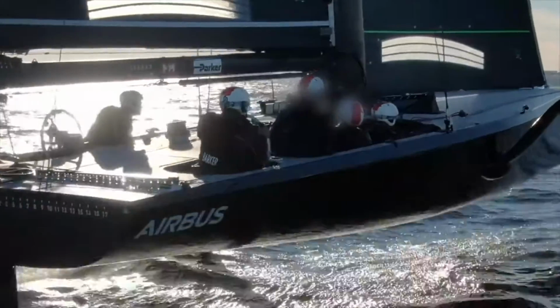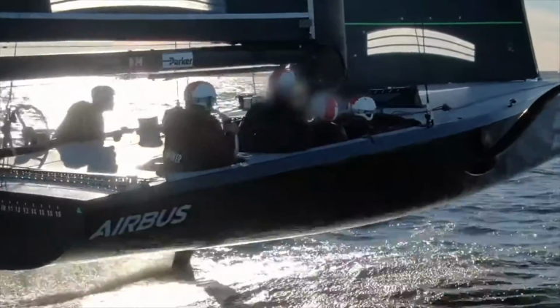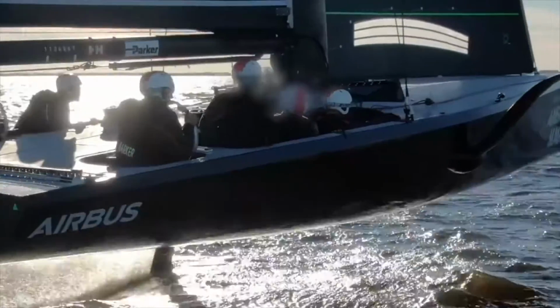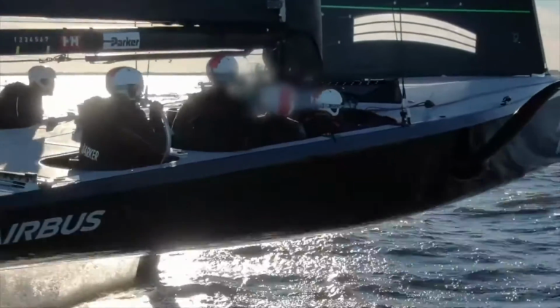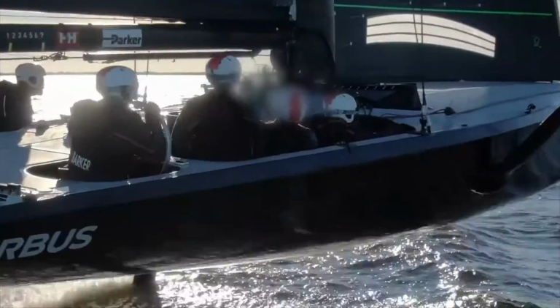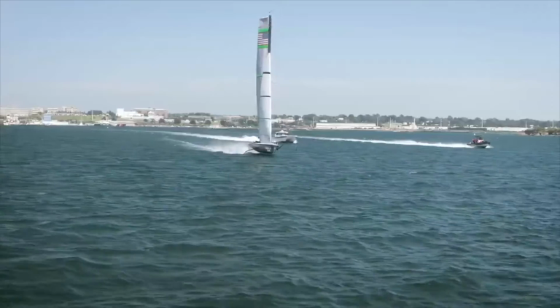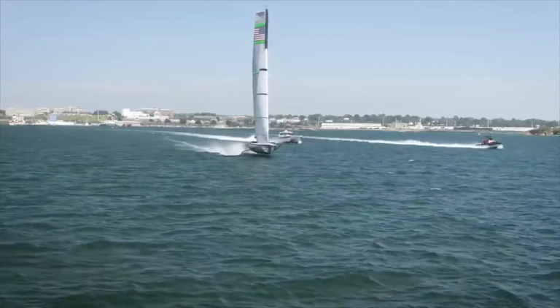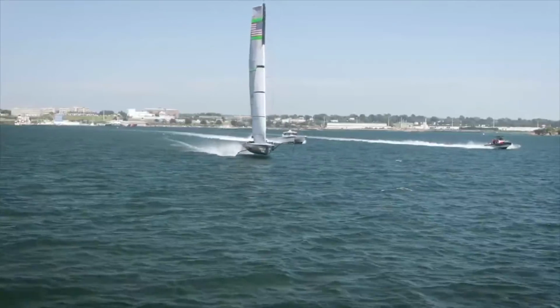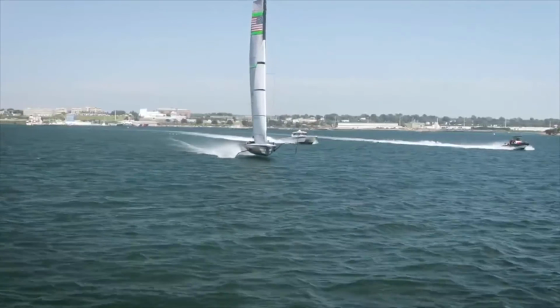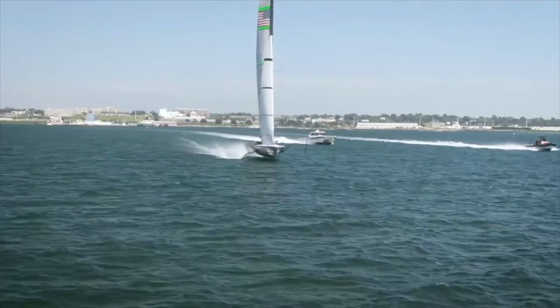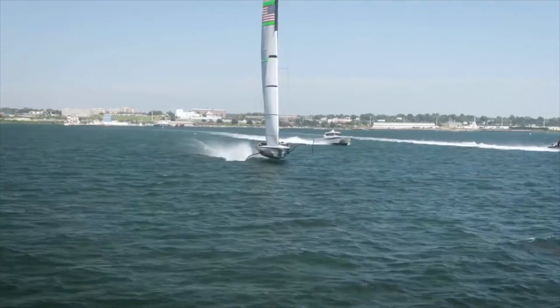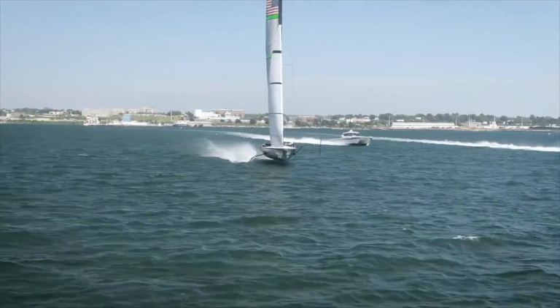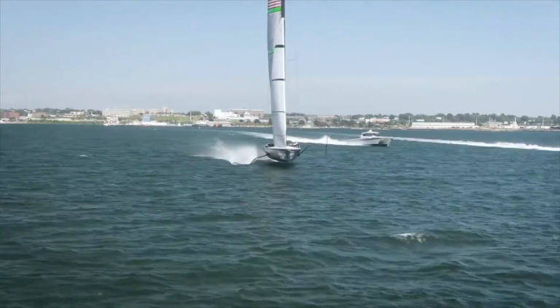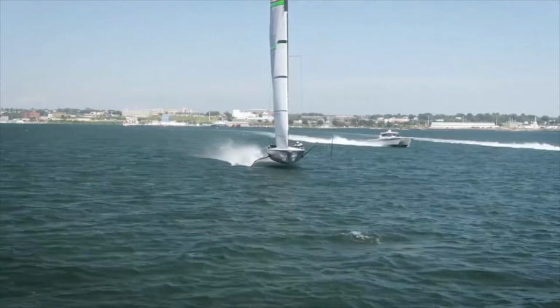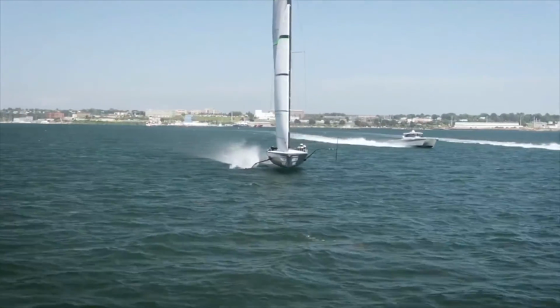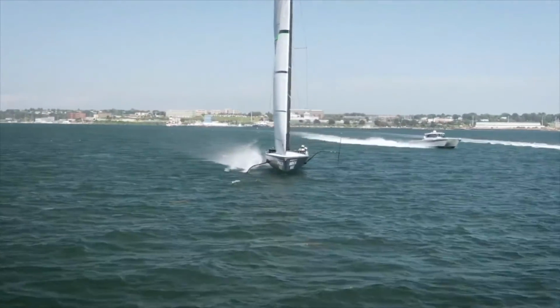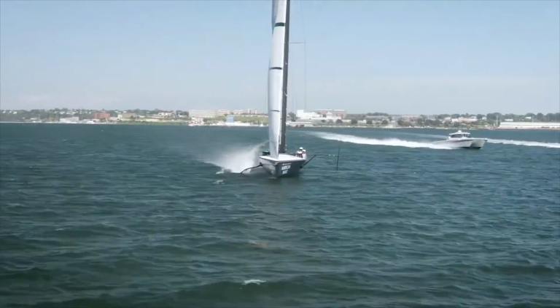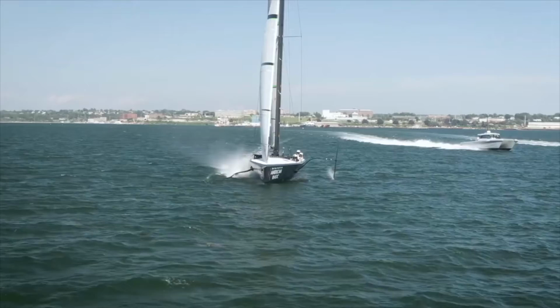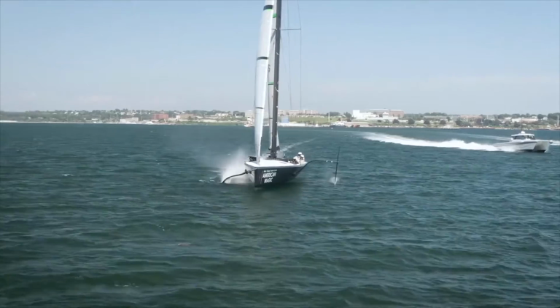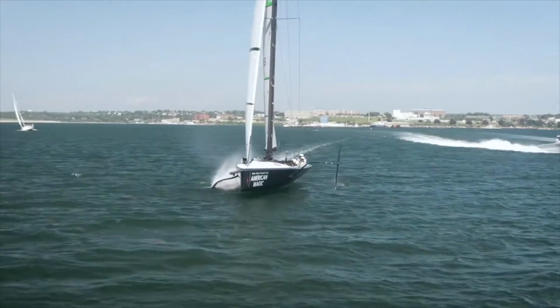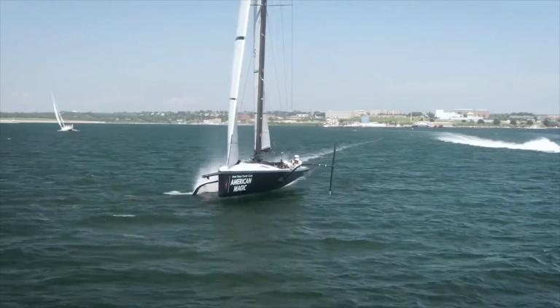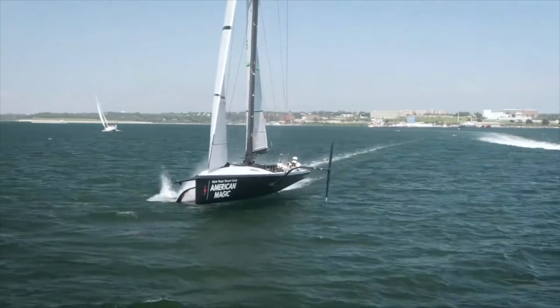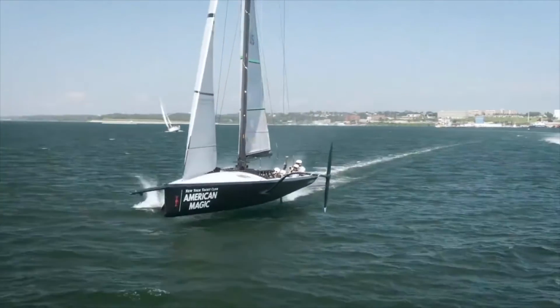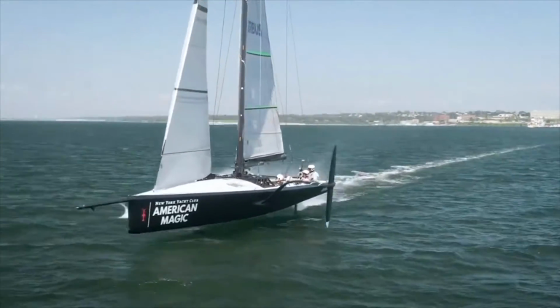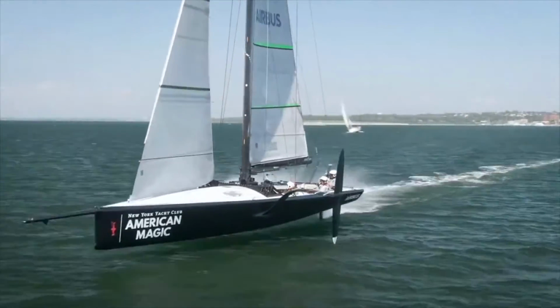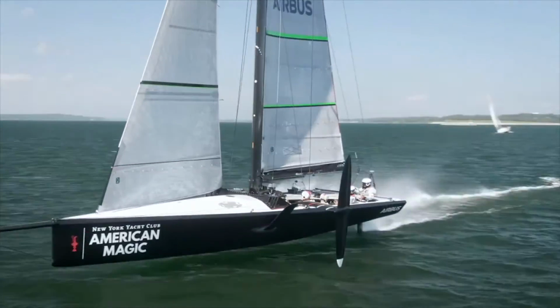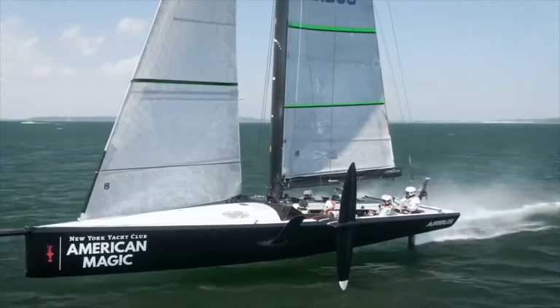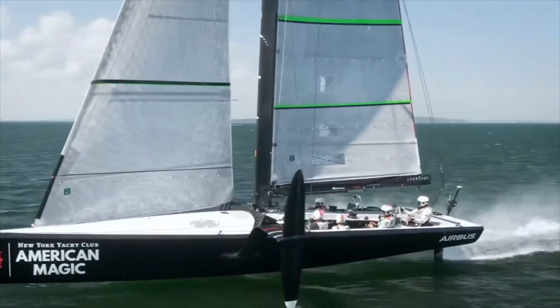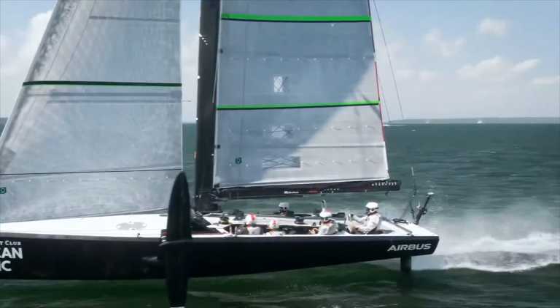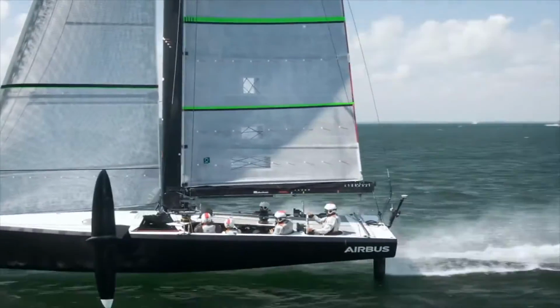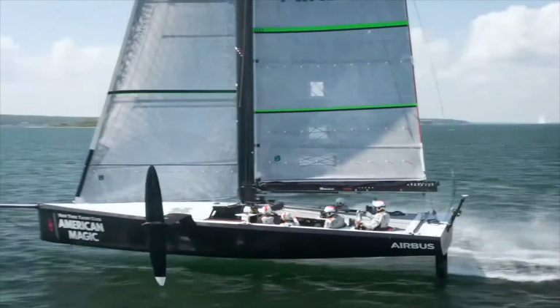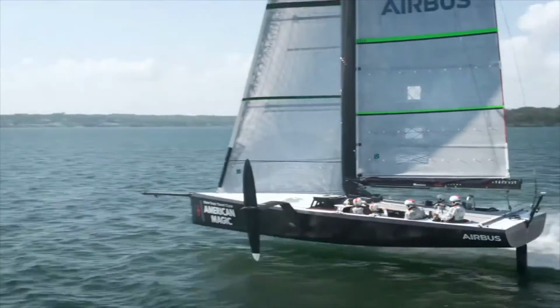The U.S. lost the regatta last time to Team New Zealand, and the New York Yacht Club hasn't had the trophy sitting in the foyer of 44th Street since 1983. So I can assure you — we're motivated.